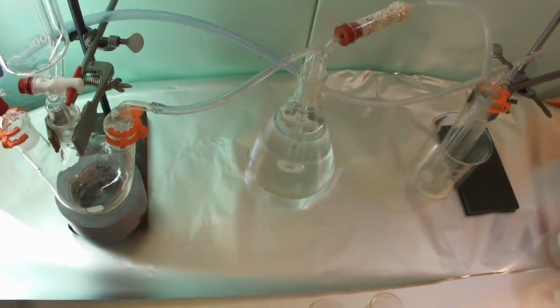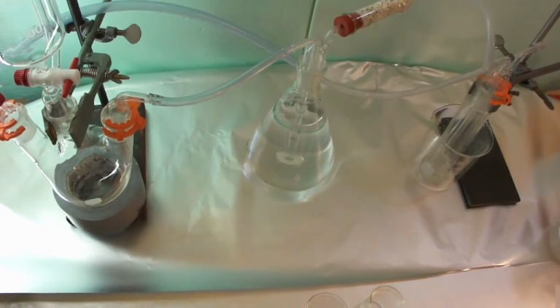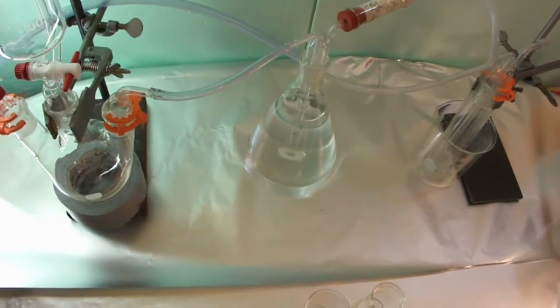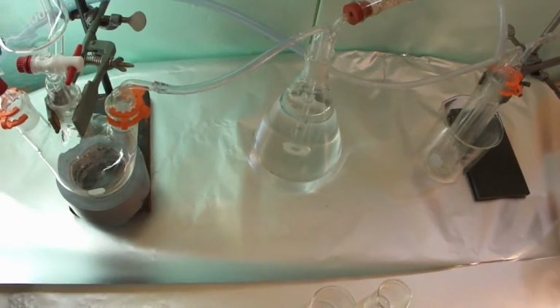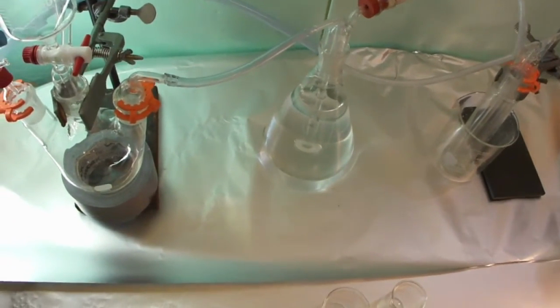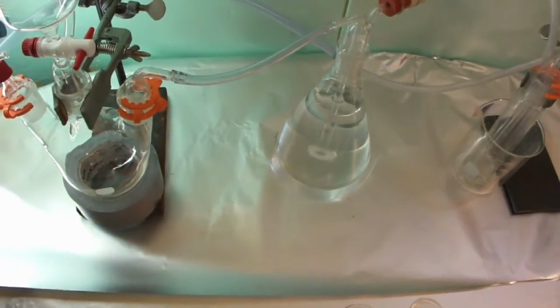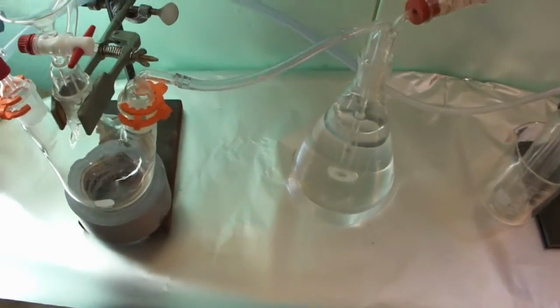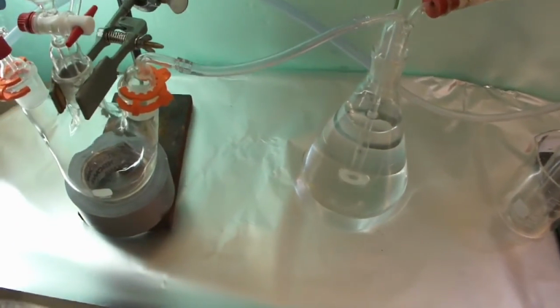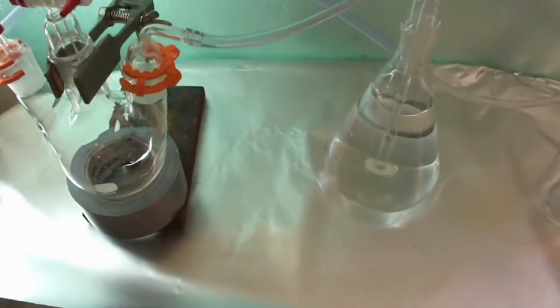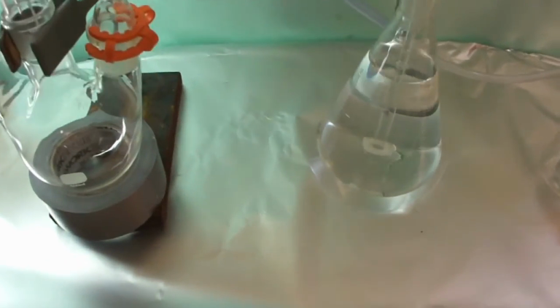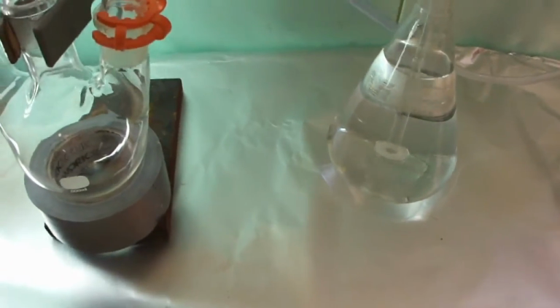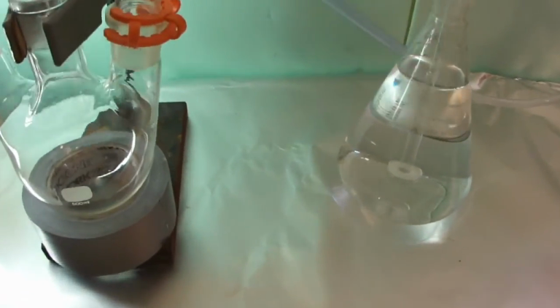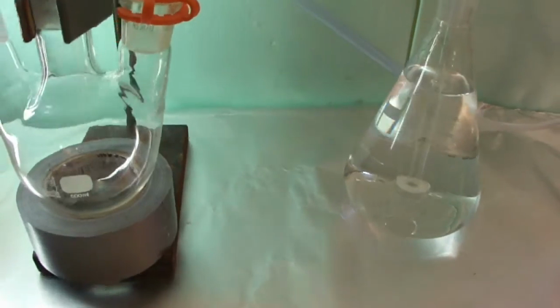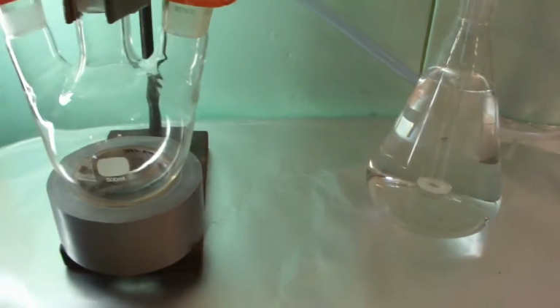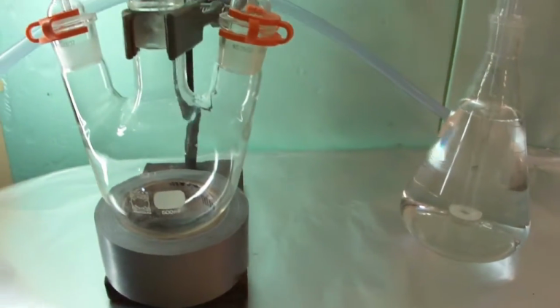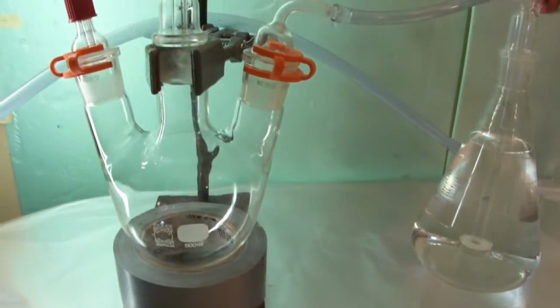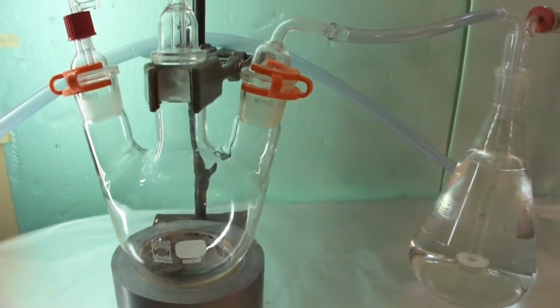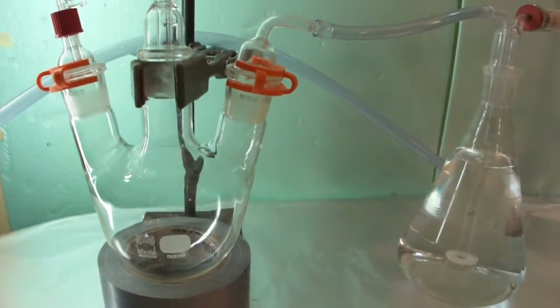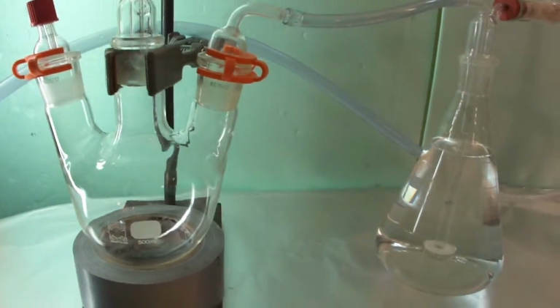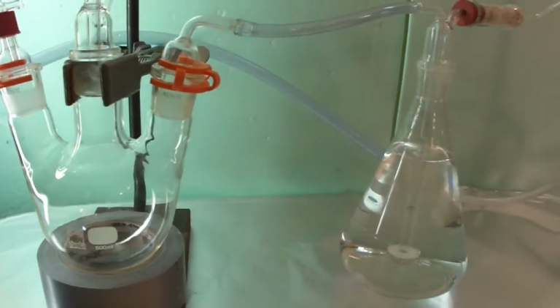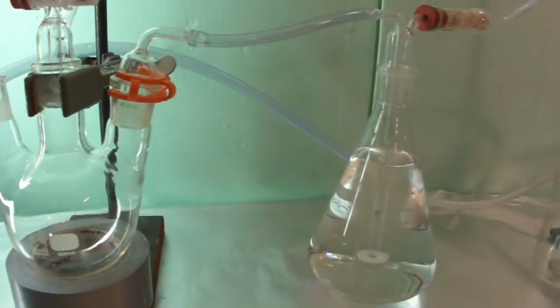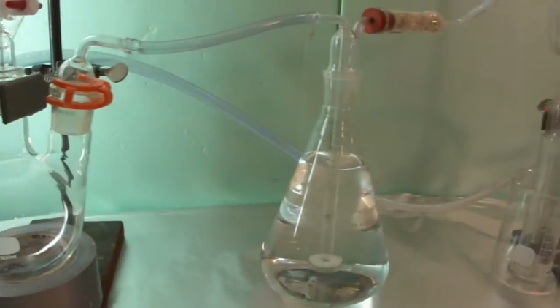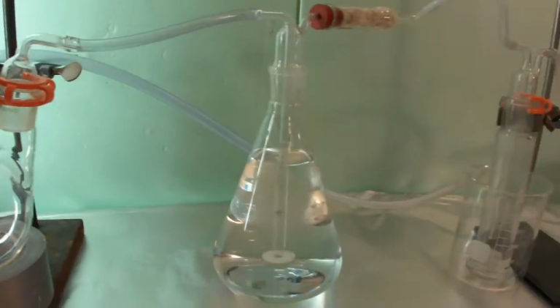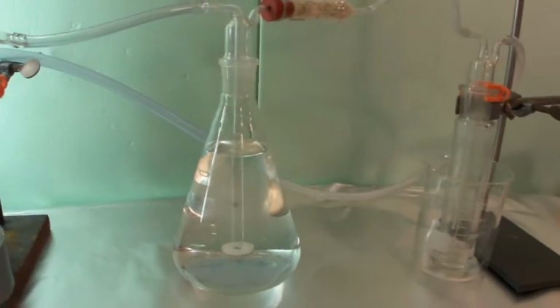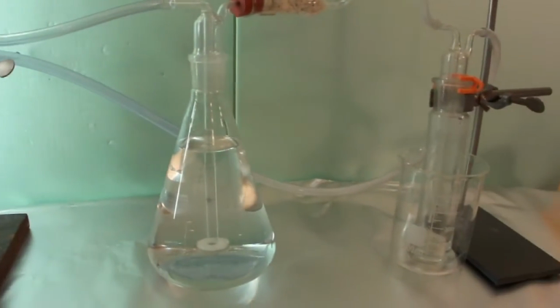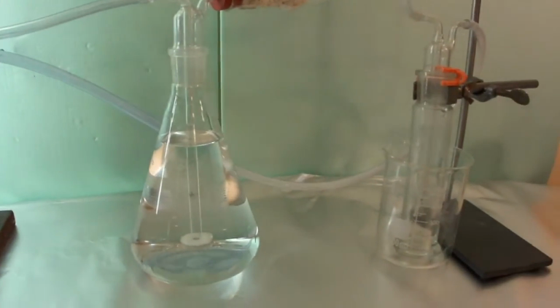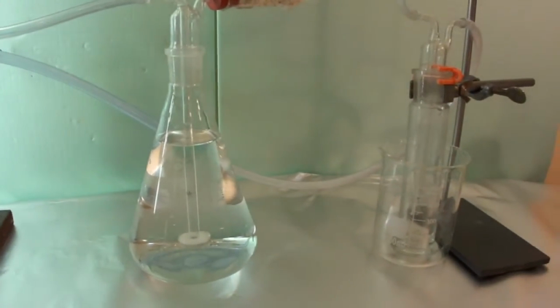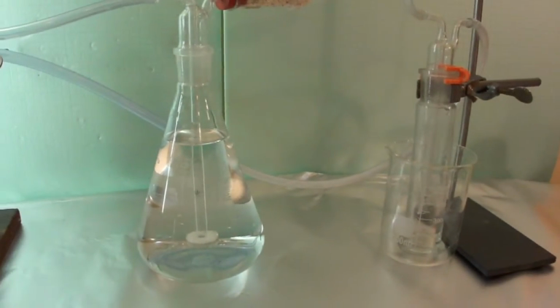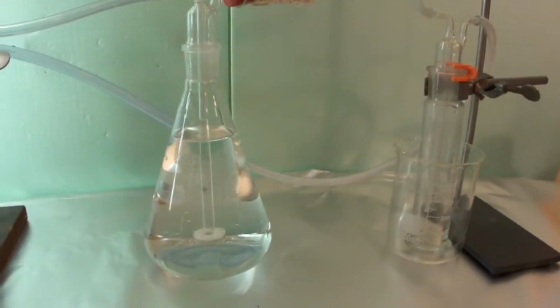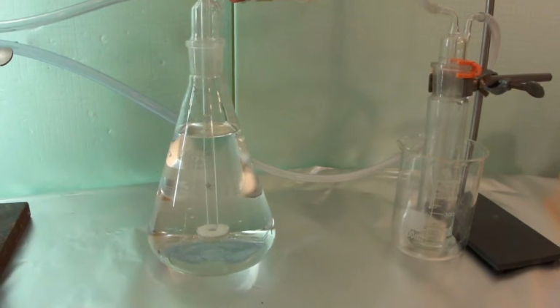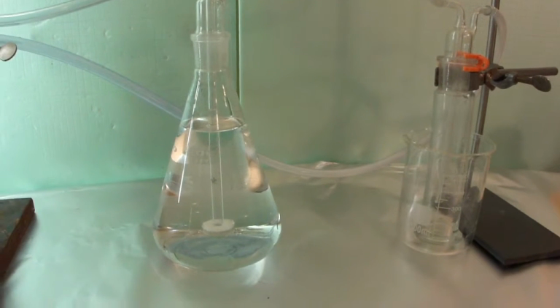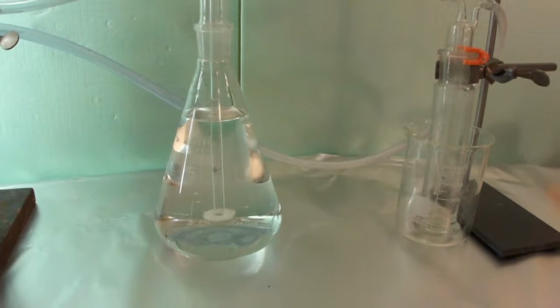This small gas washing bottle is standing in a beaker so that it can be cooled with ice. The tube on the right leads to a burner where all the remaining hydrogen sulfide is burned.